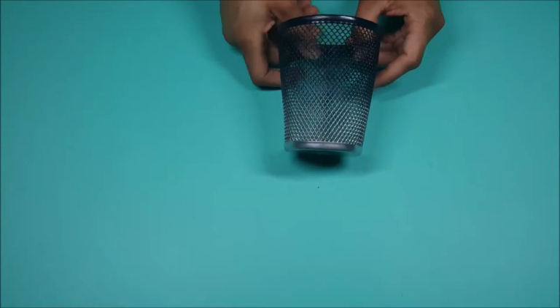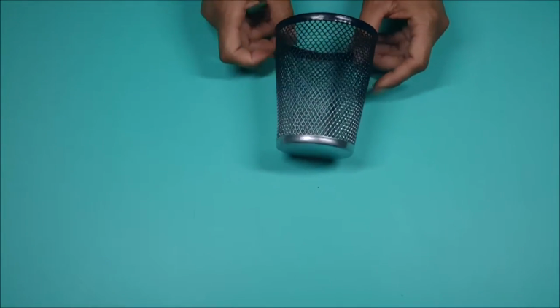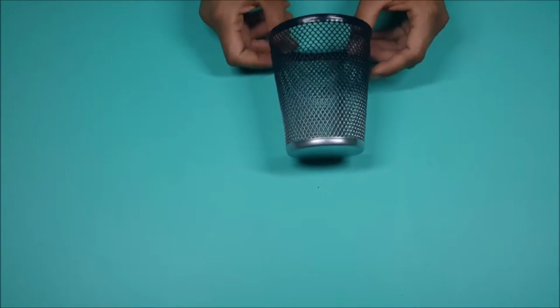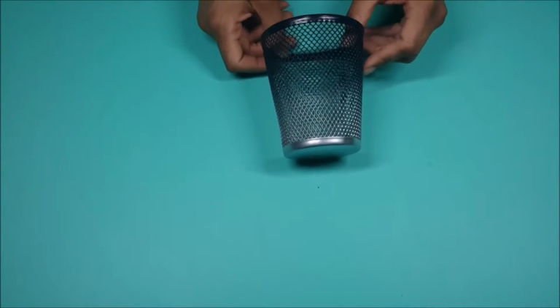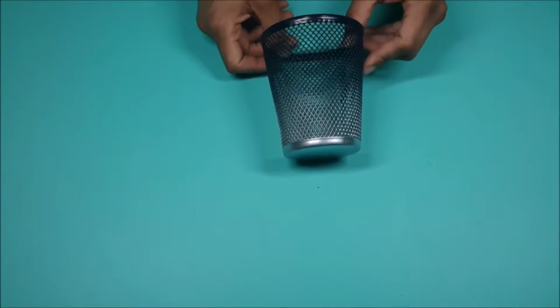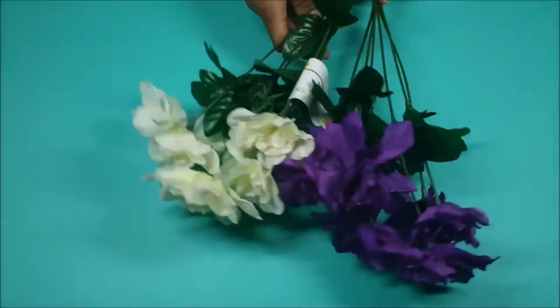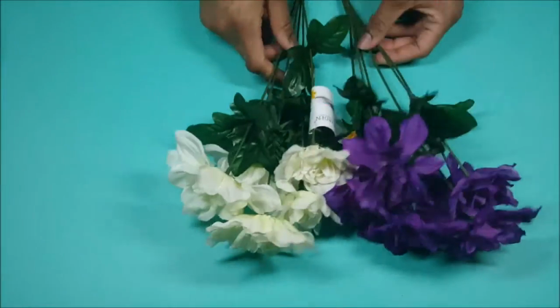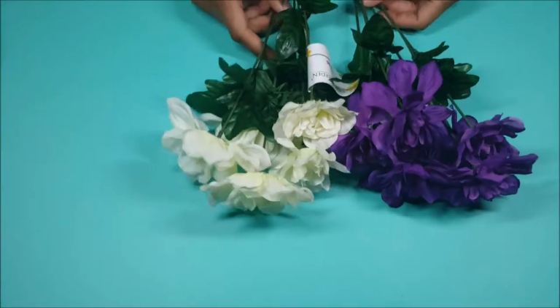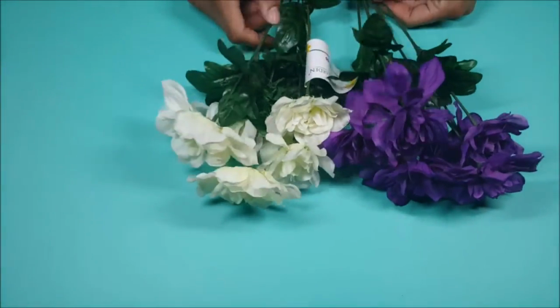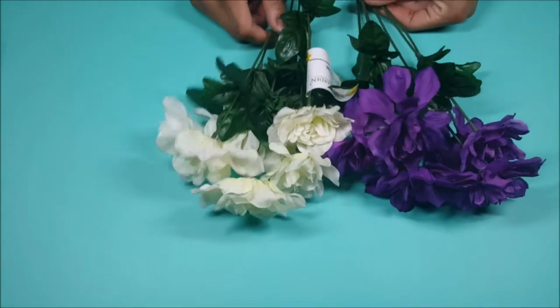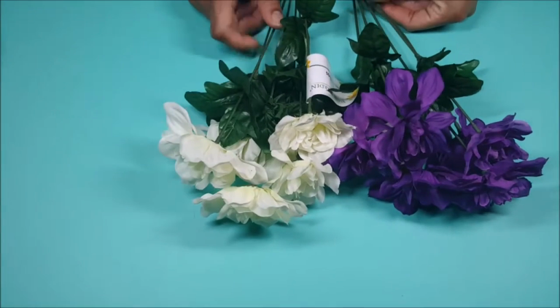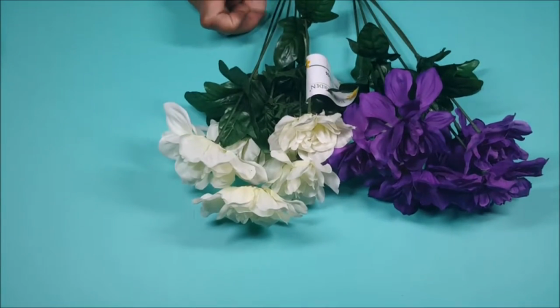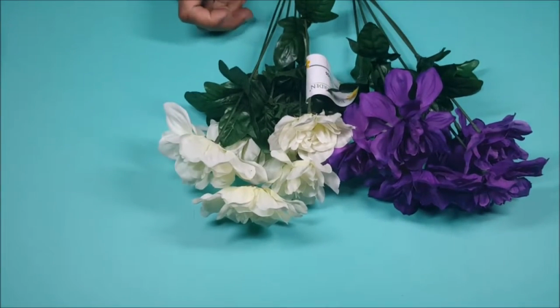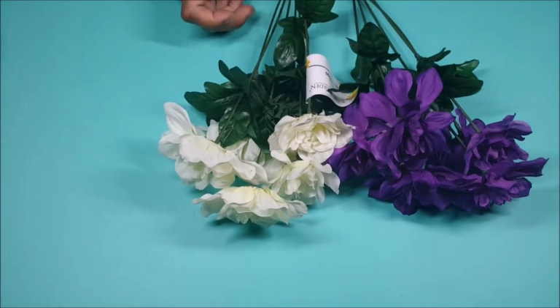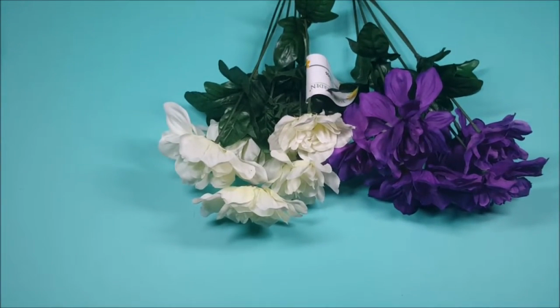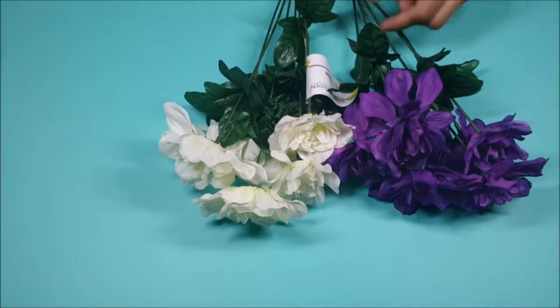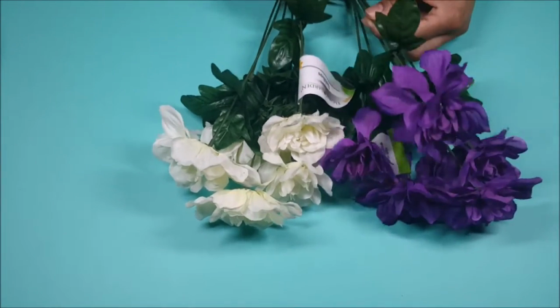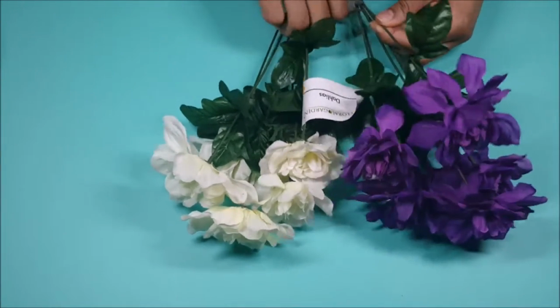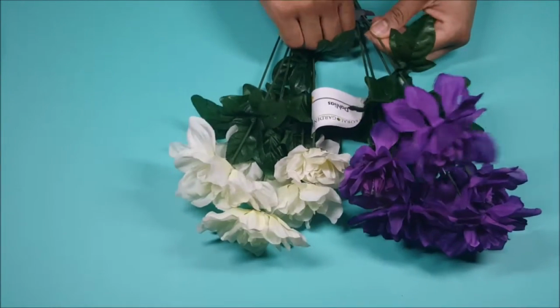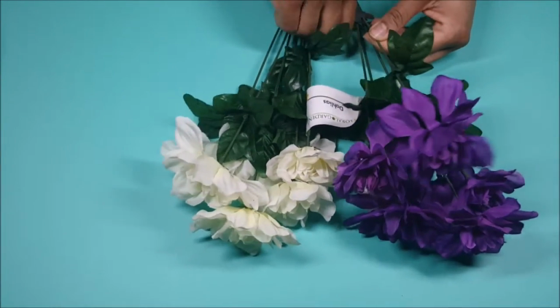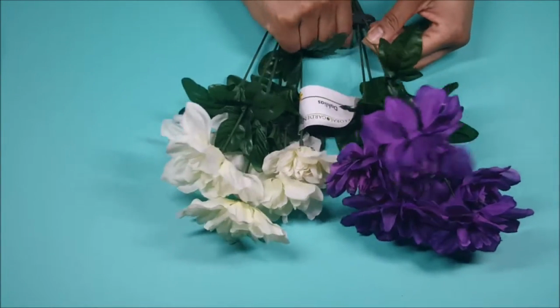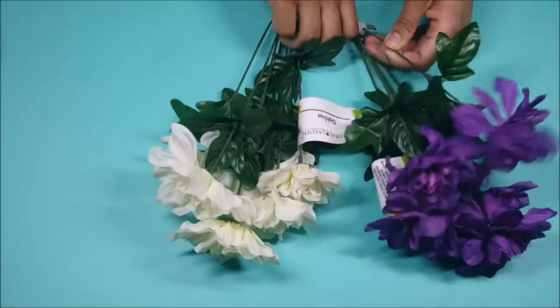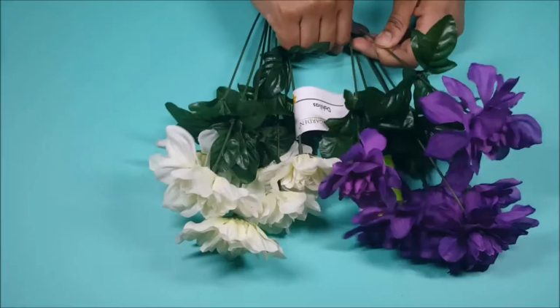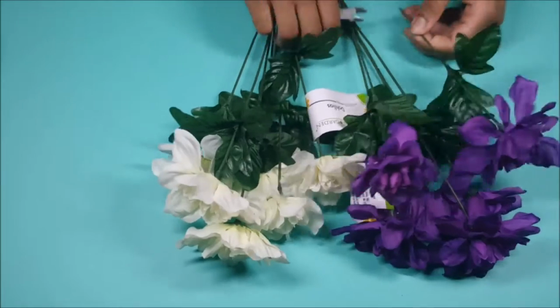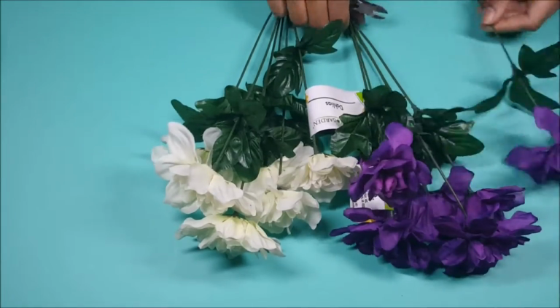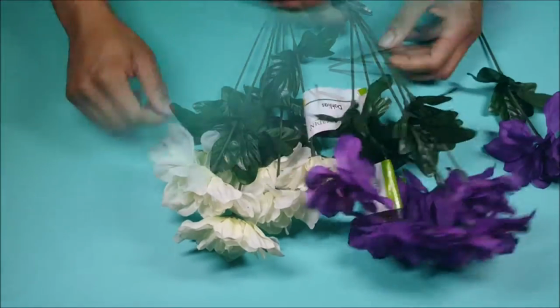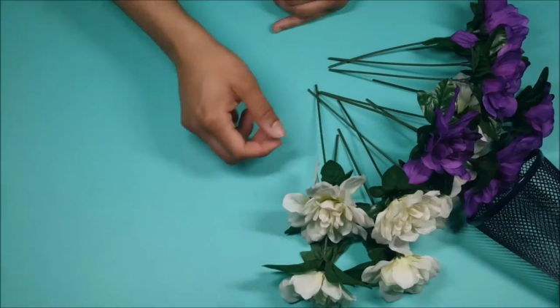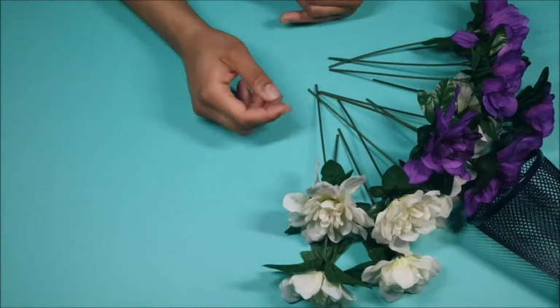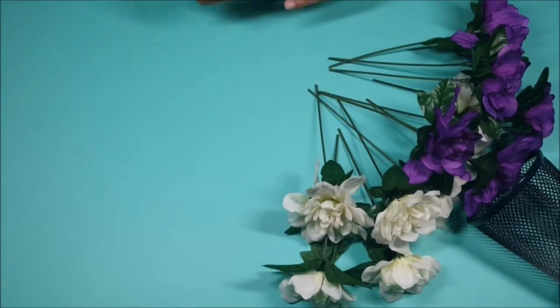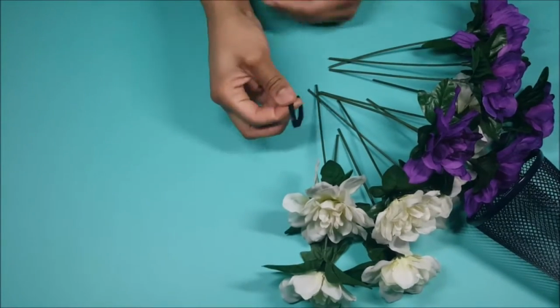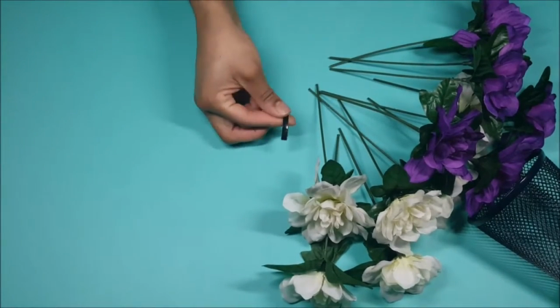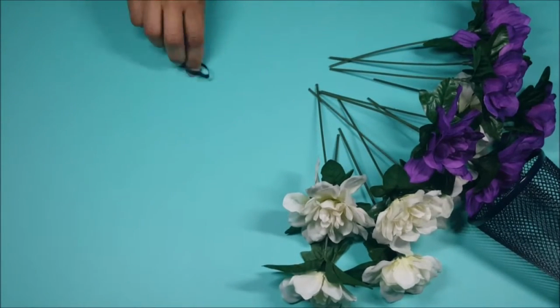So next we're going to take the flowers and cut off all of the stems. We're also going to make sure that they fit, so we're going to be cutting them to length.